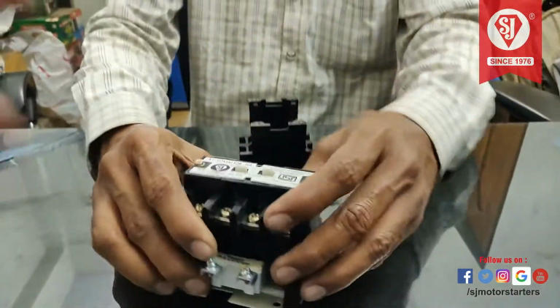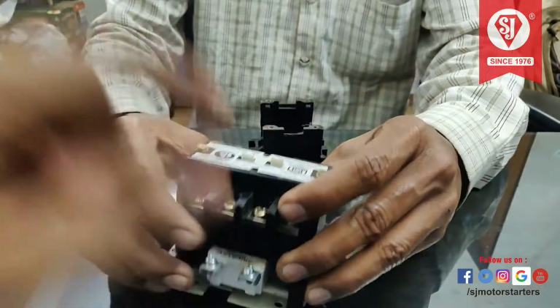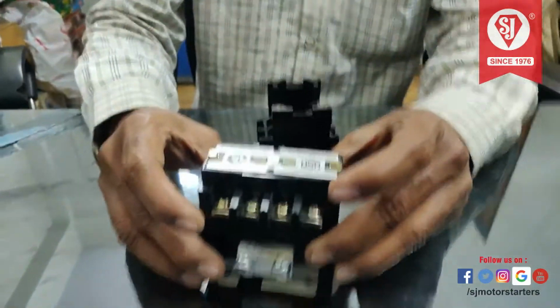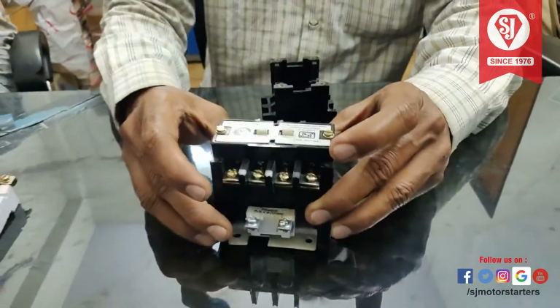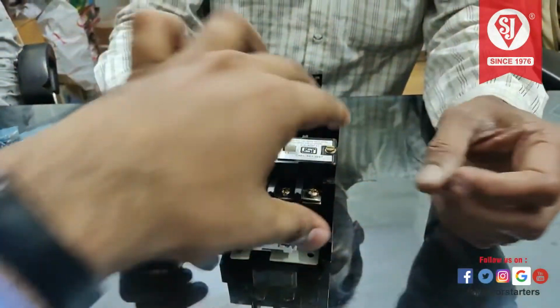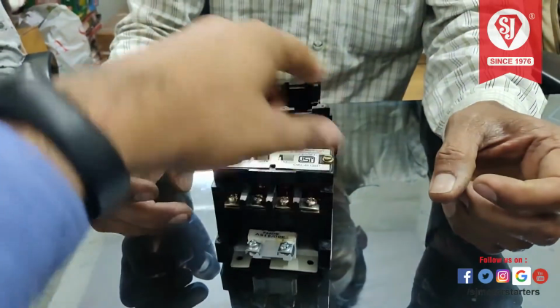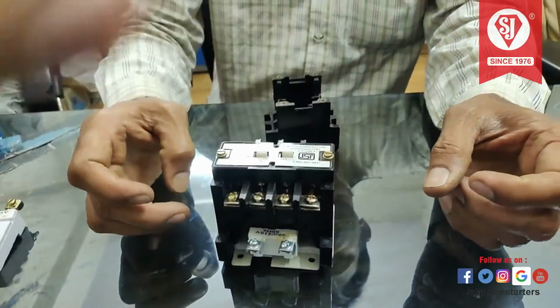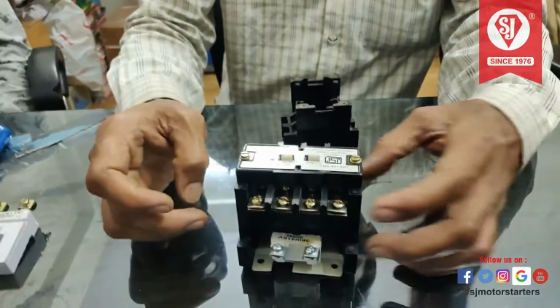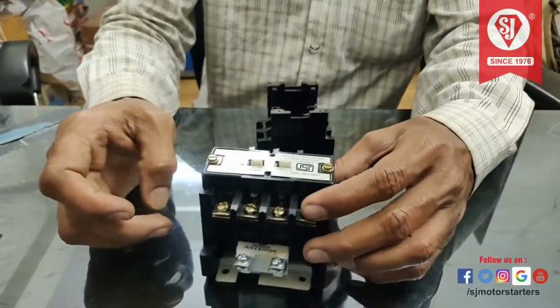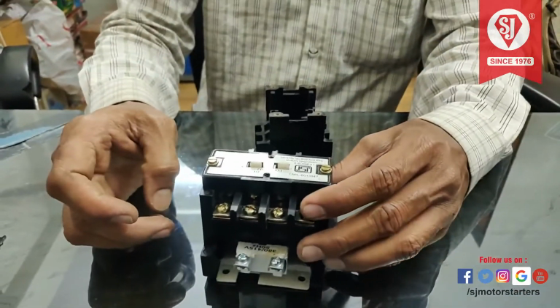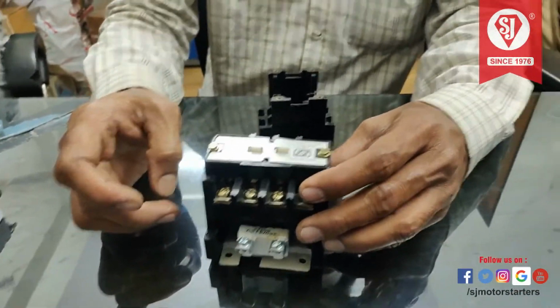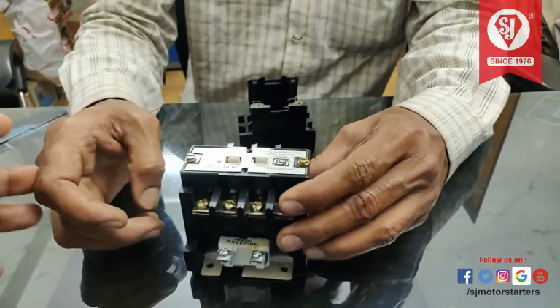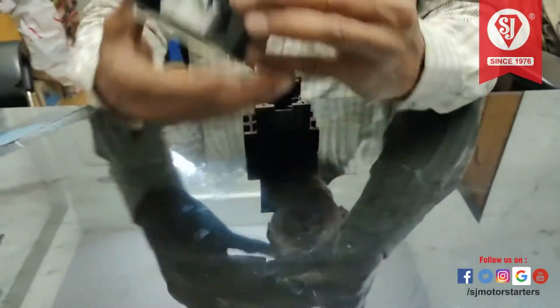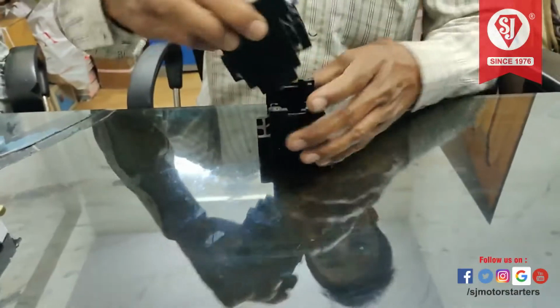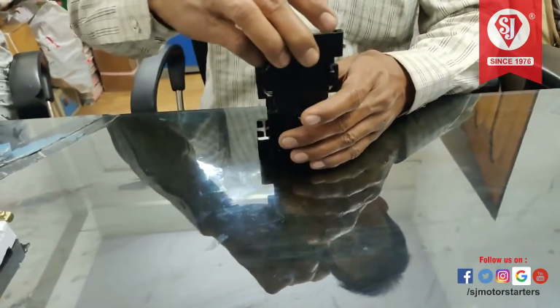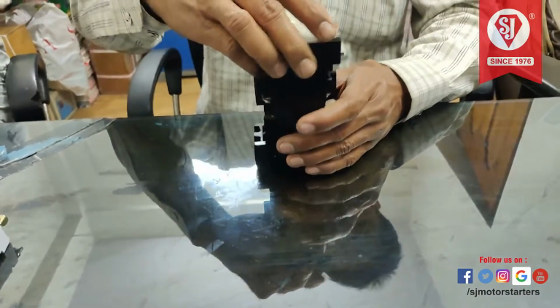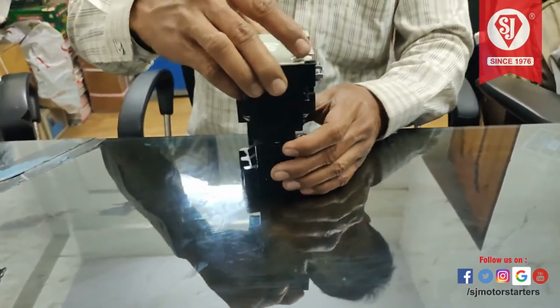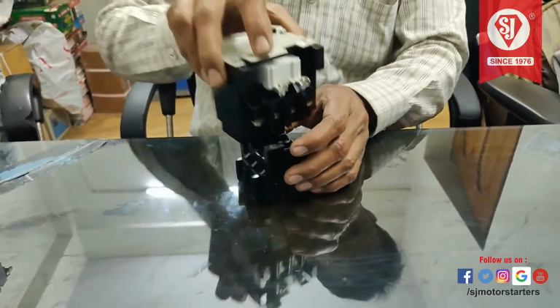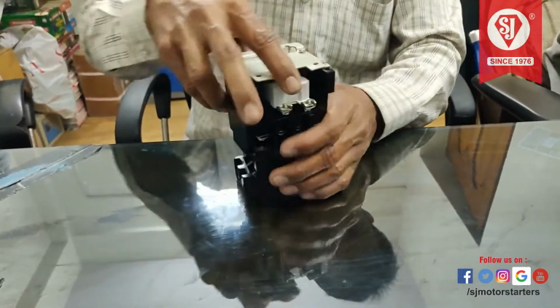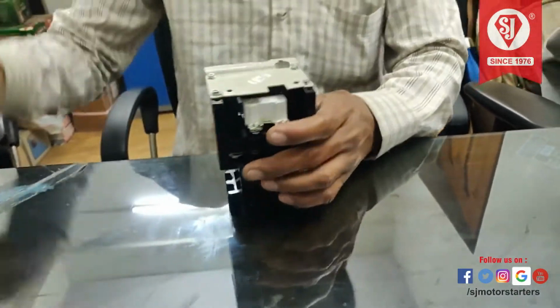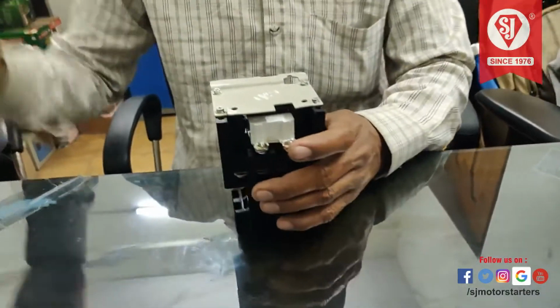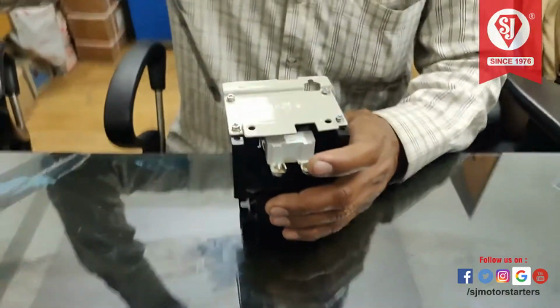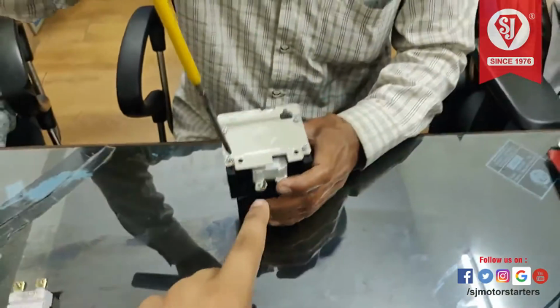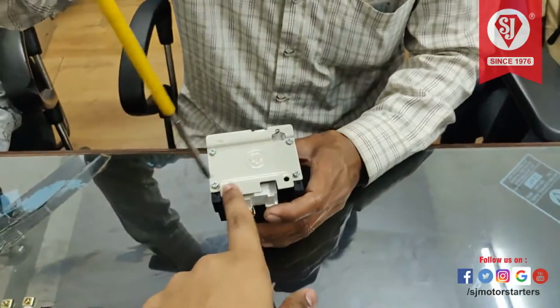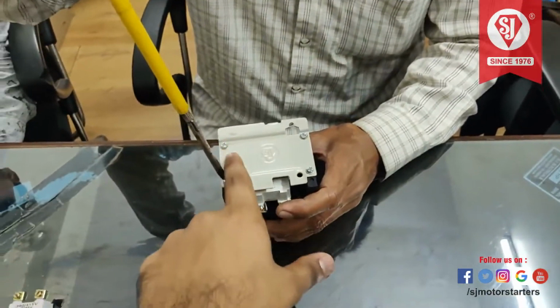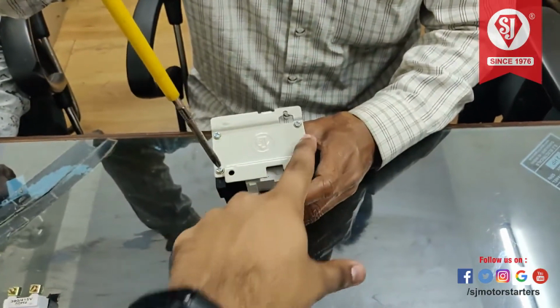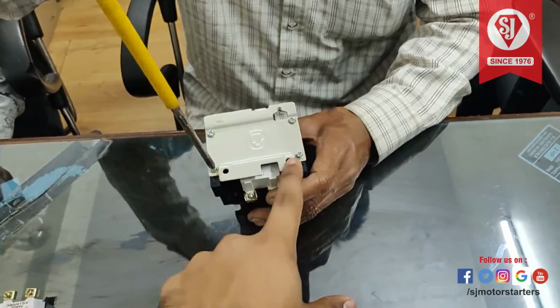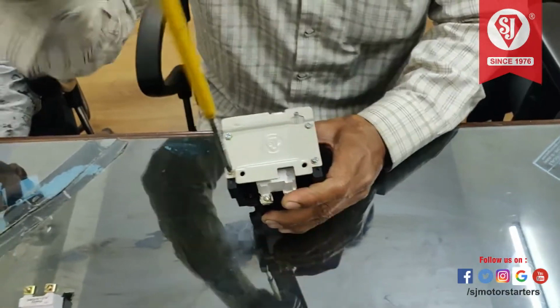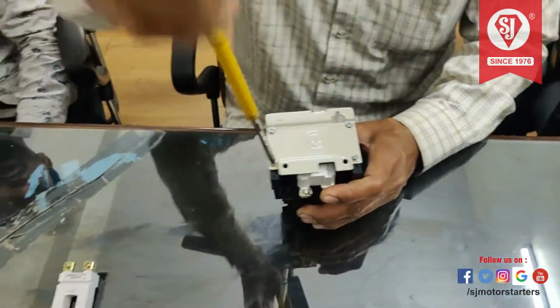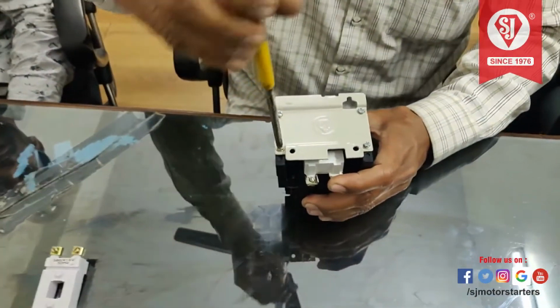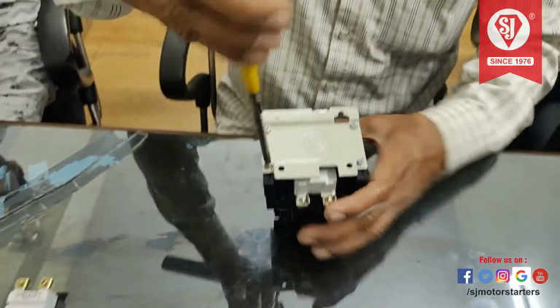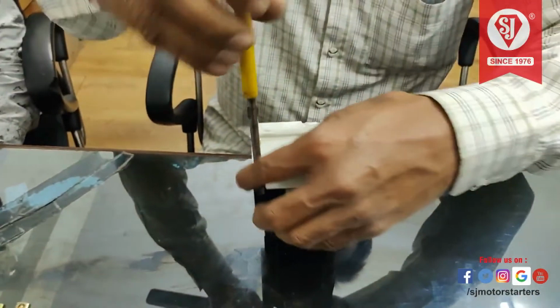First, reverse the contactor and place it. Then we can see the four screws on the plate. You should remove the four screws.